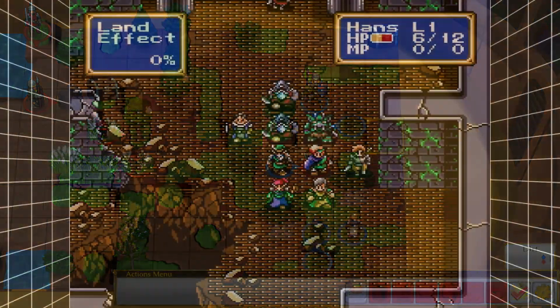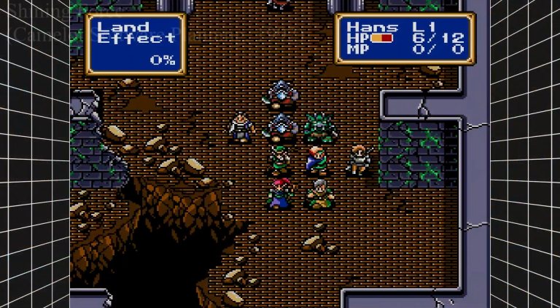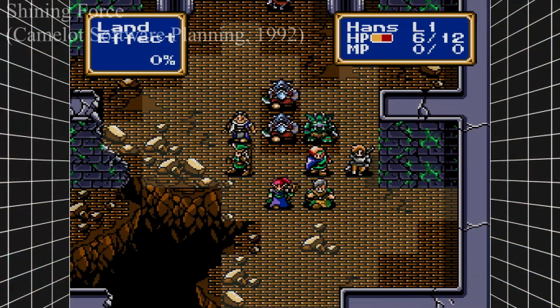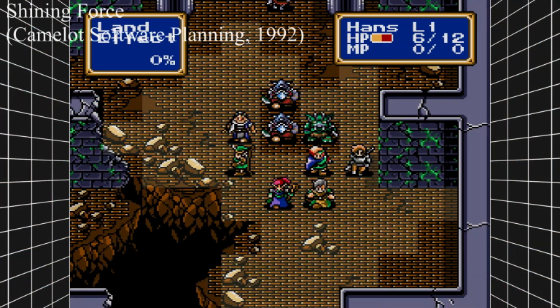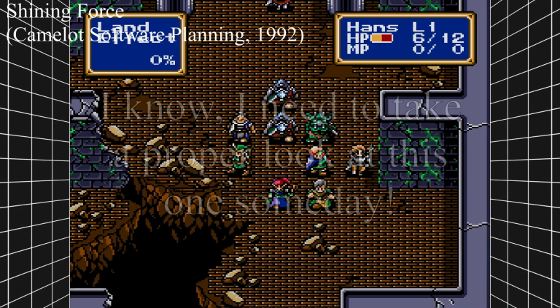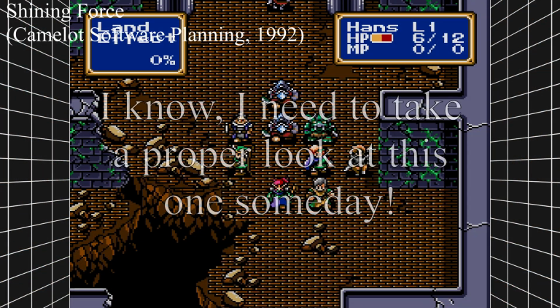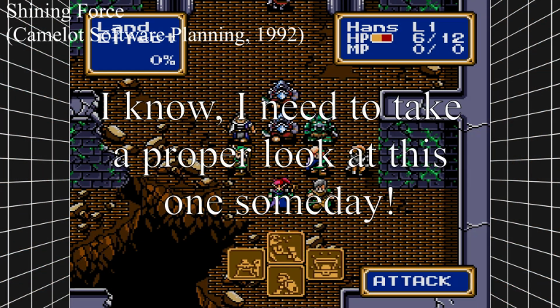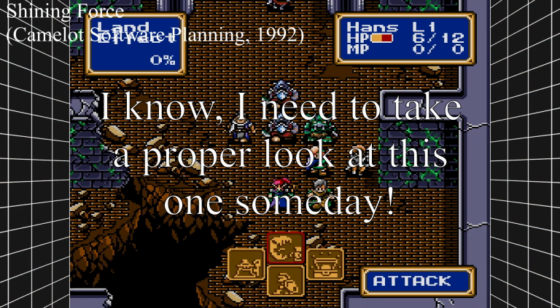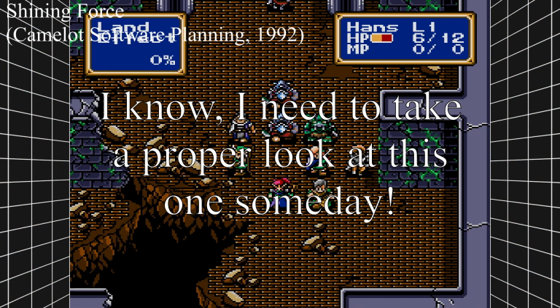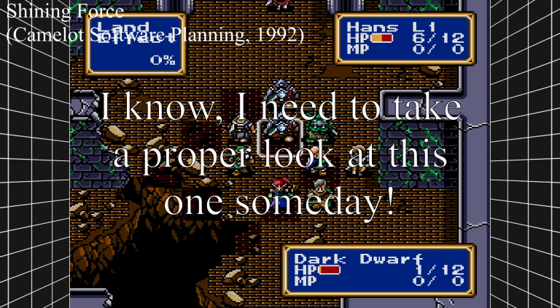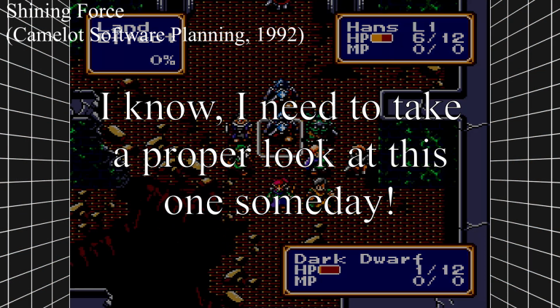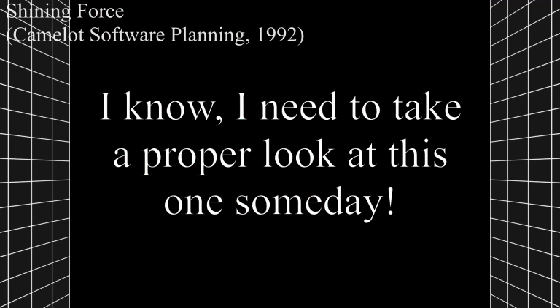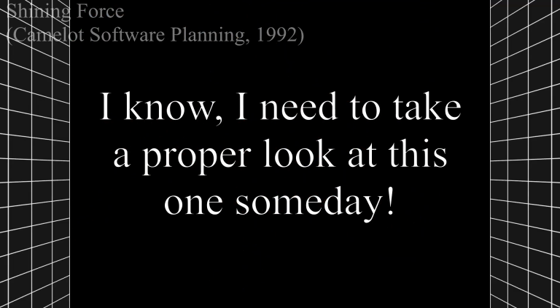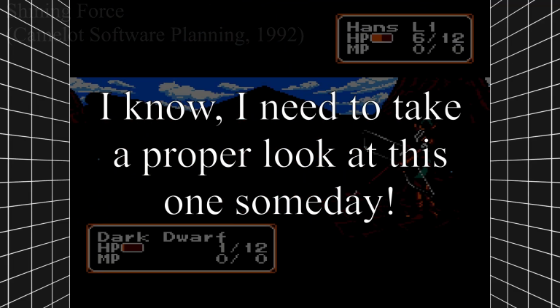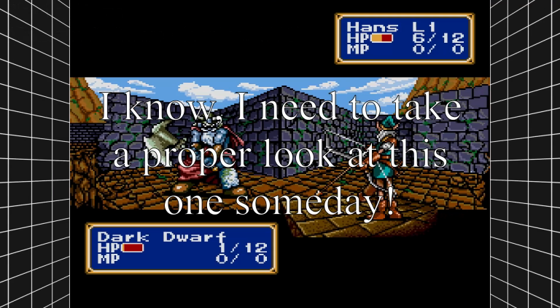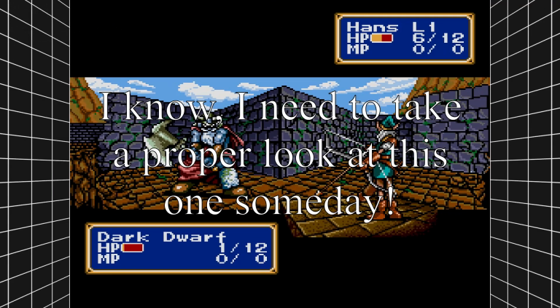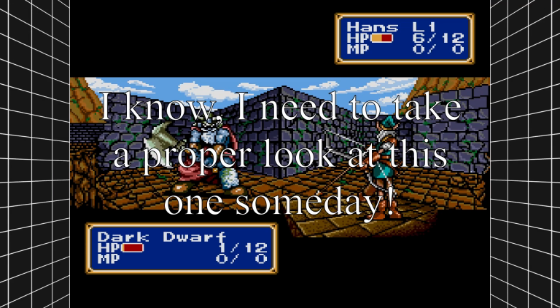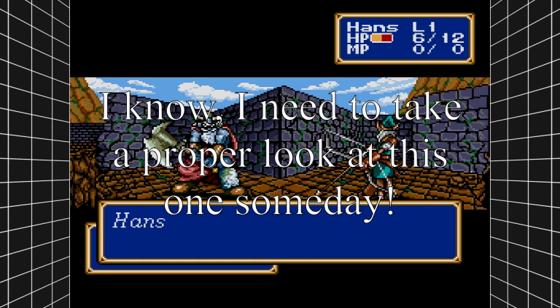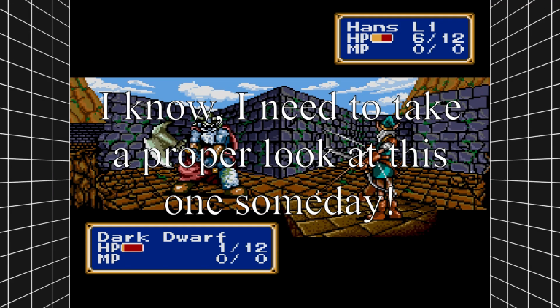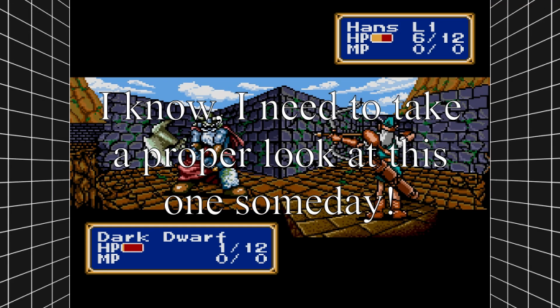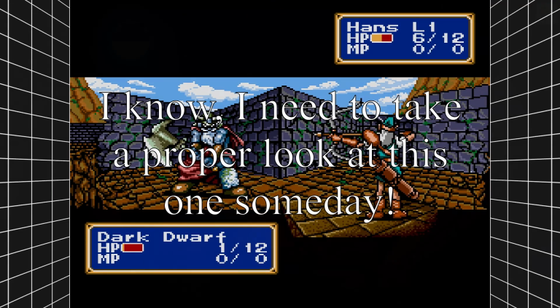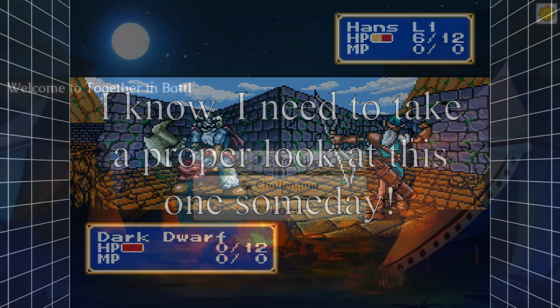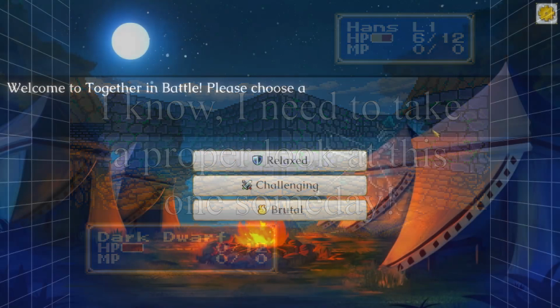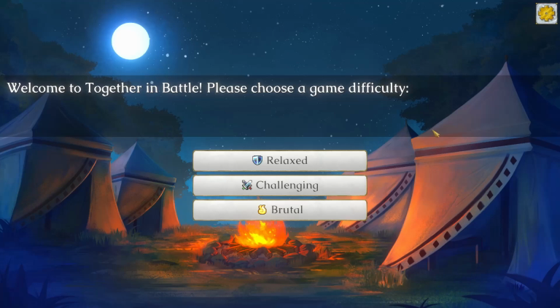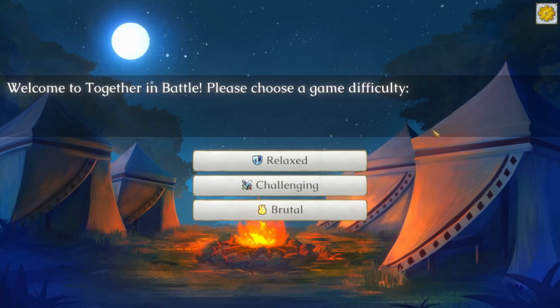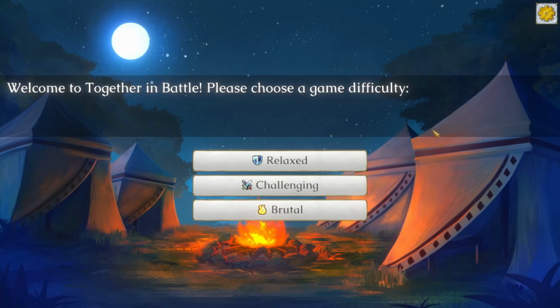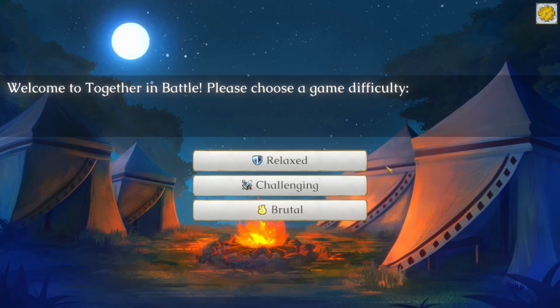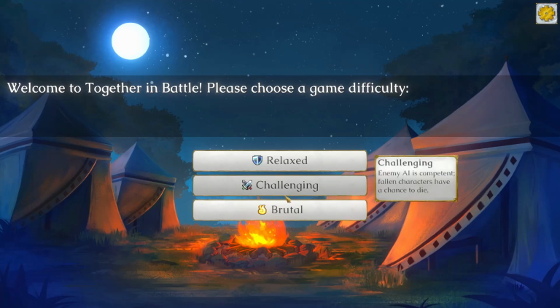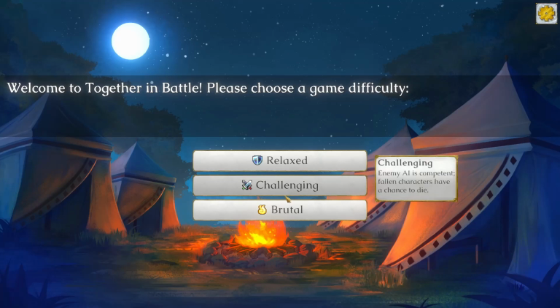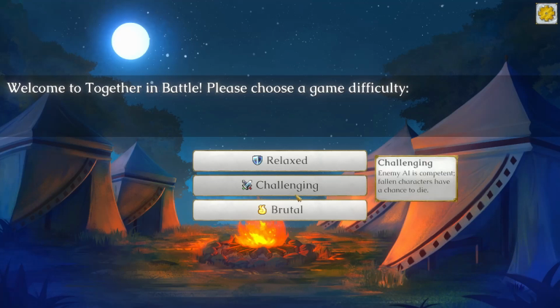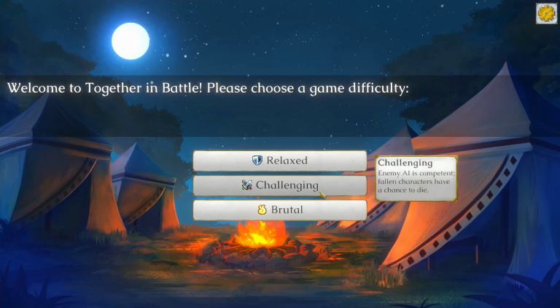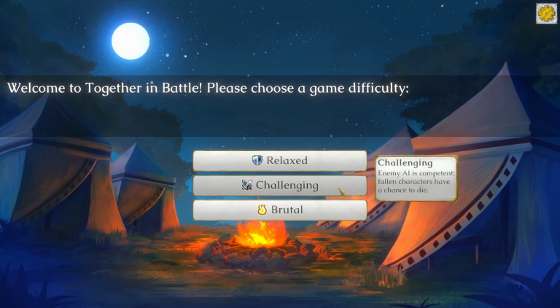At its heart, Together in Battle takes clear inspiration from classics like Fire Emblem and Shining Force, but it has a number of things that it does differently to stand out from the pack. Right from the onset, you'll be given a preview of this with the game's different difficulty settings.